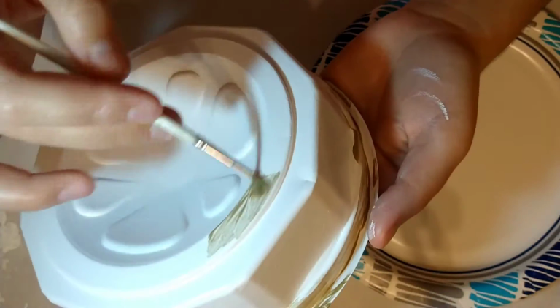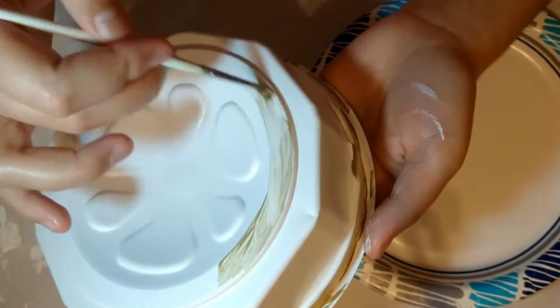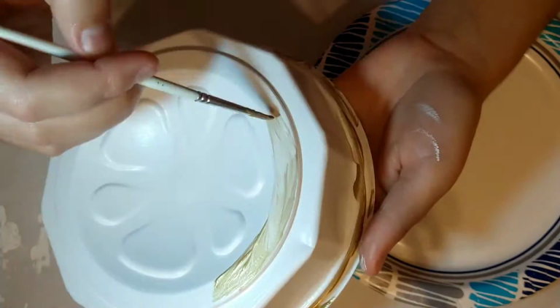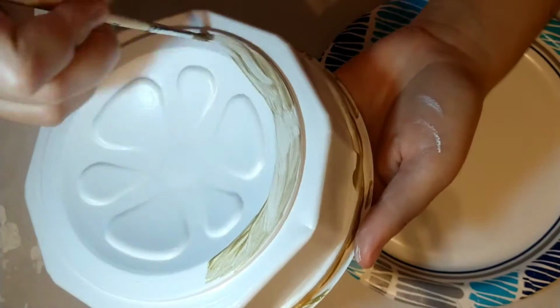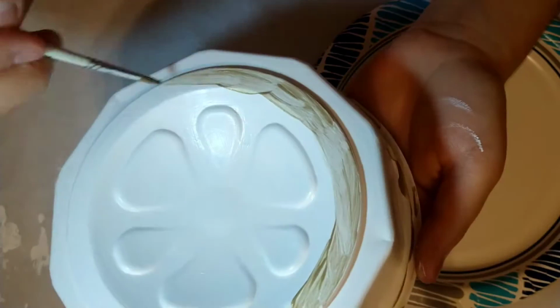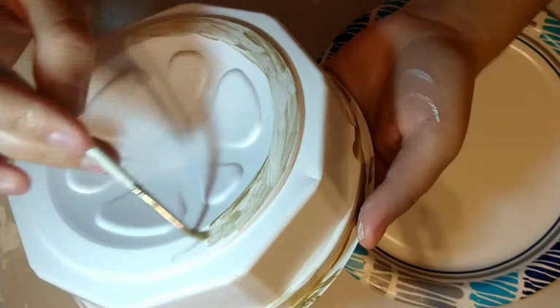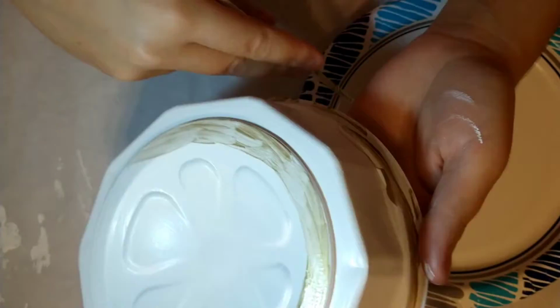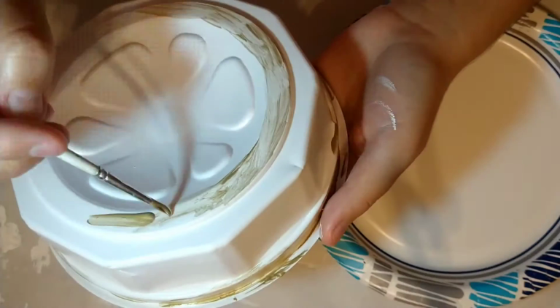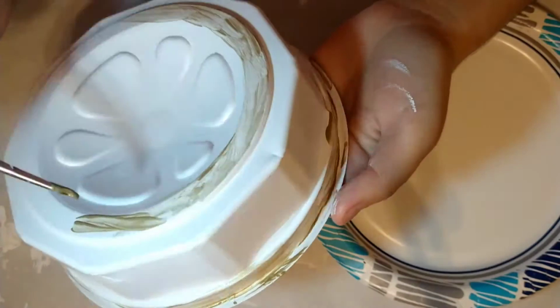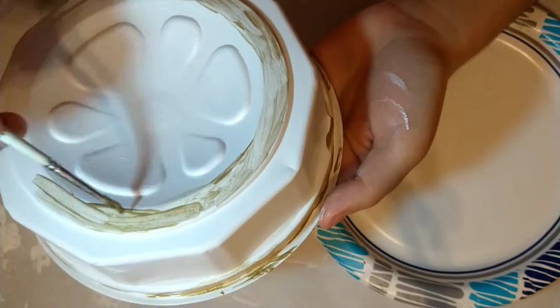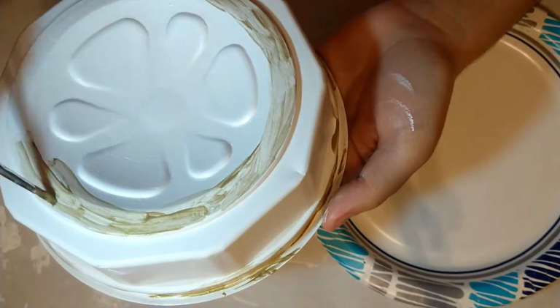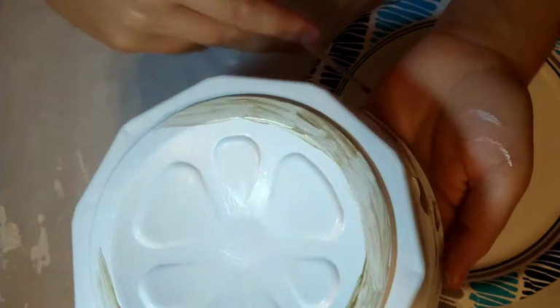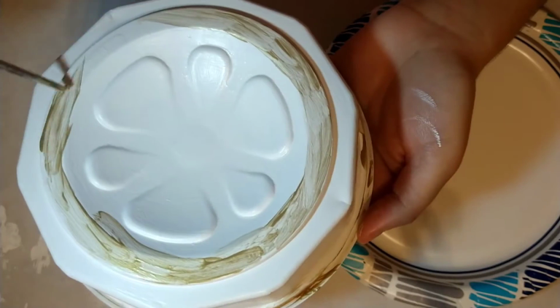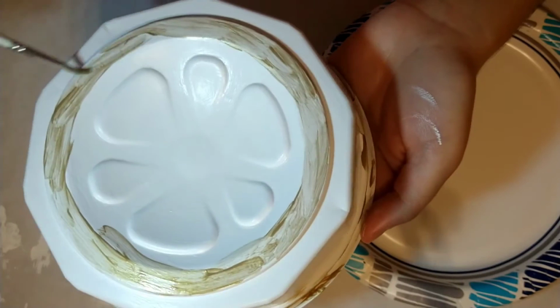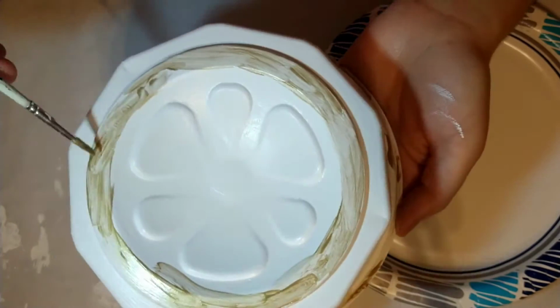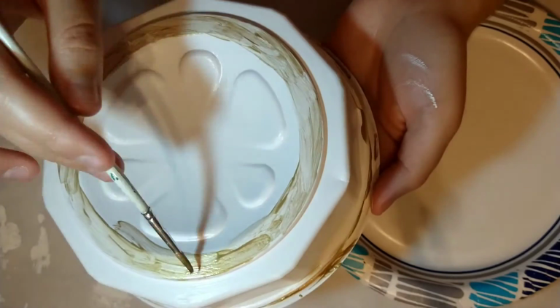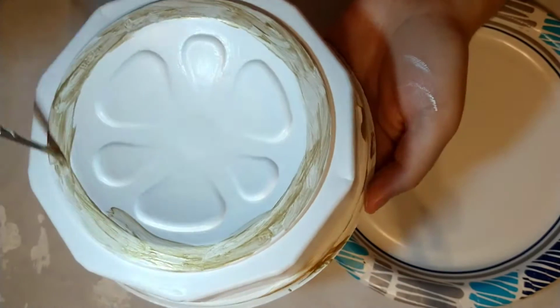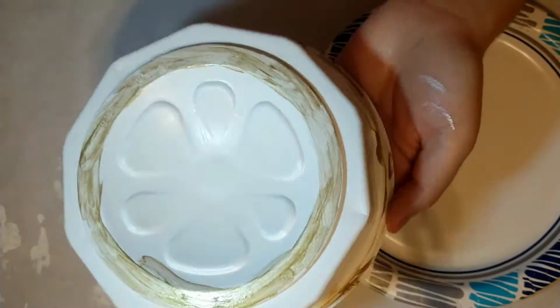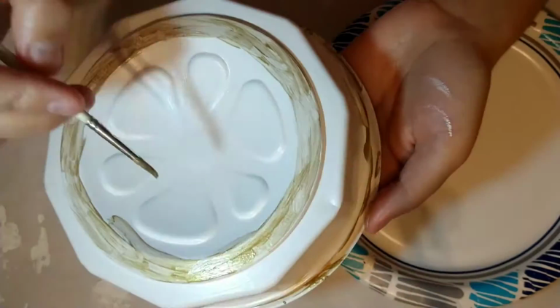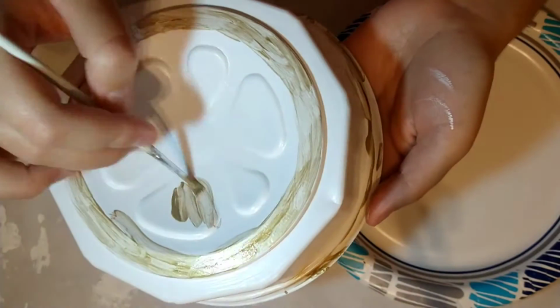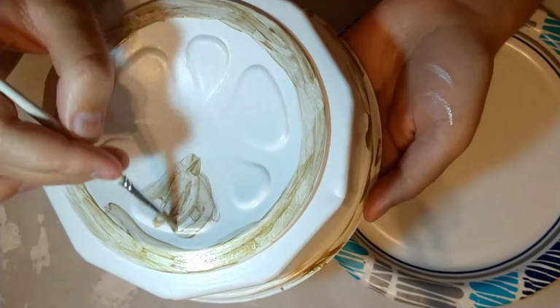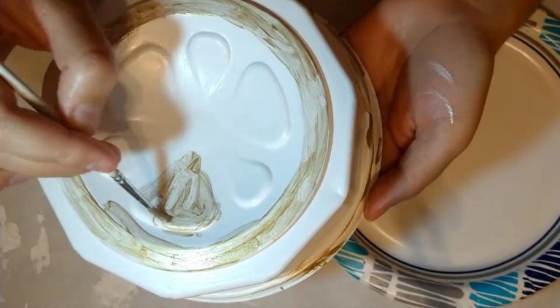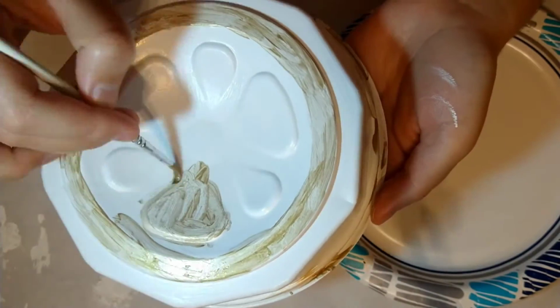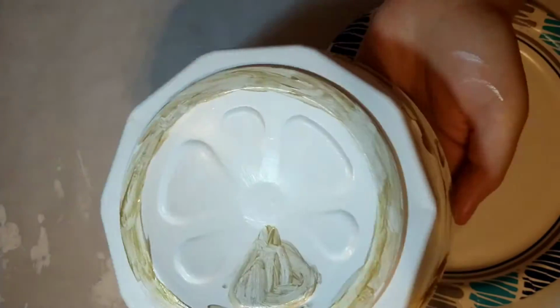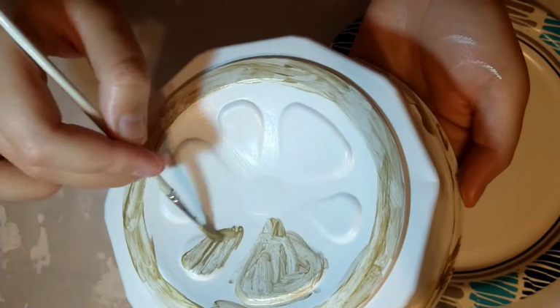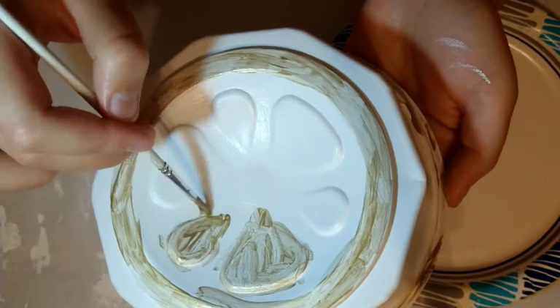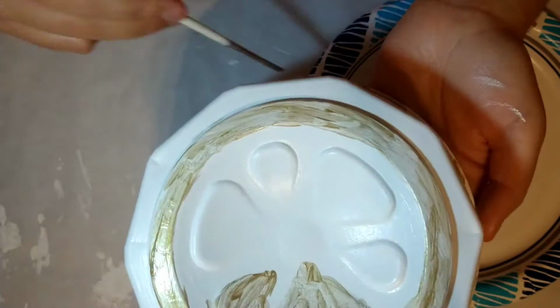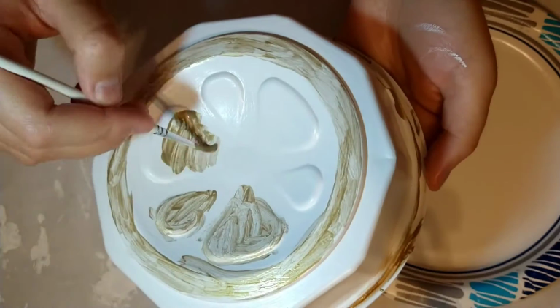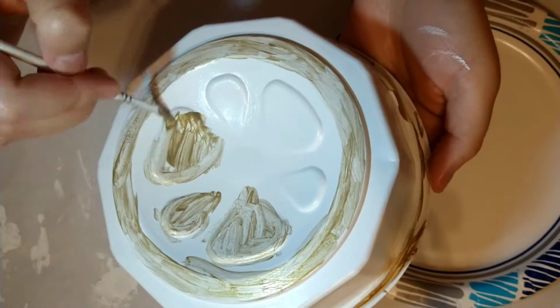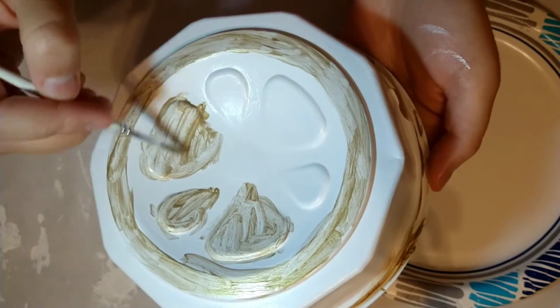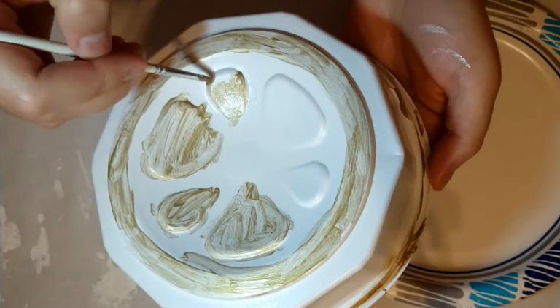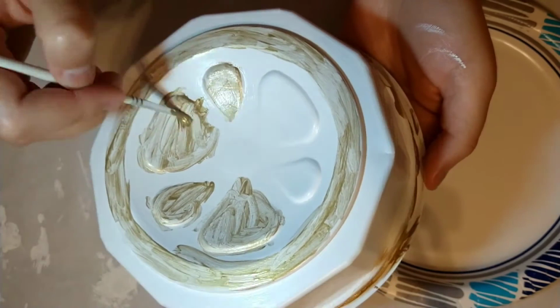I also painted this bottom edge rim and I ended up painting those little bubble things — I'm not exactly sure what those are, but the little bubble flower things. It is pretty sloppy, but I'm going to be going over the rest of the container with the darker color so it should be fine.